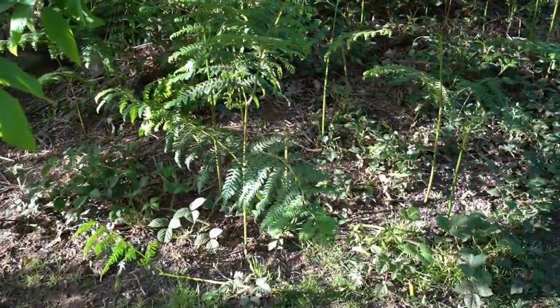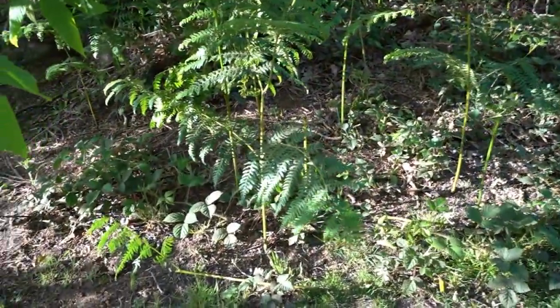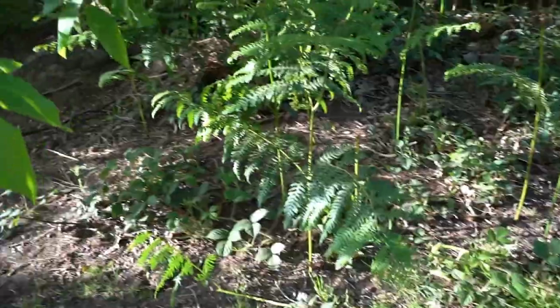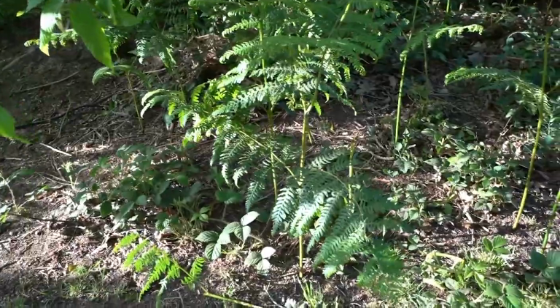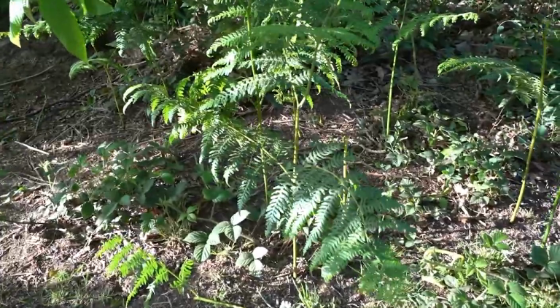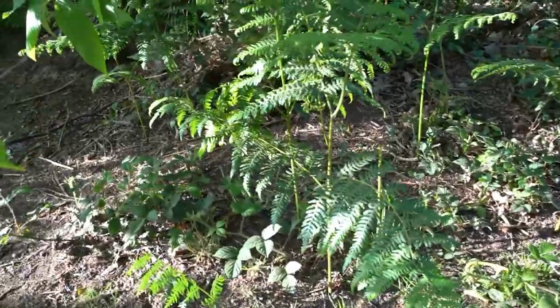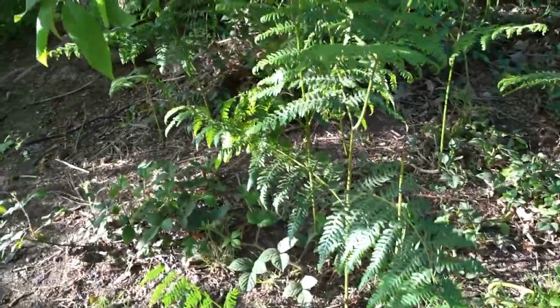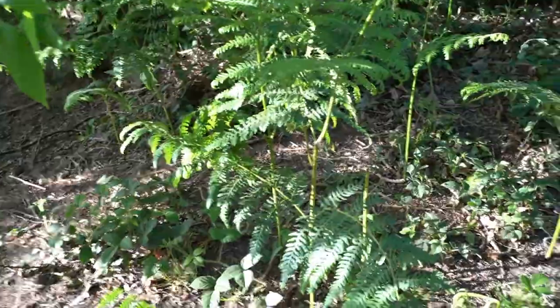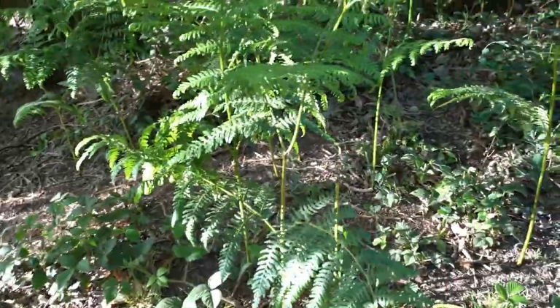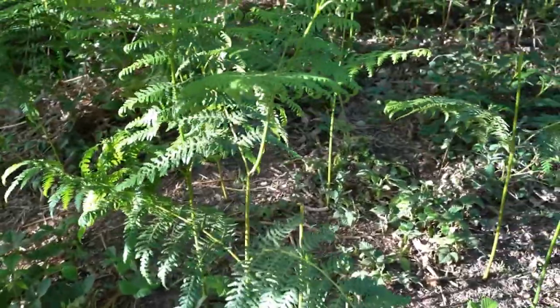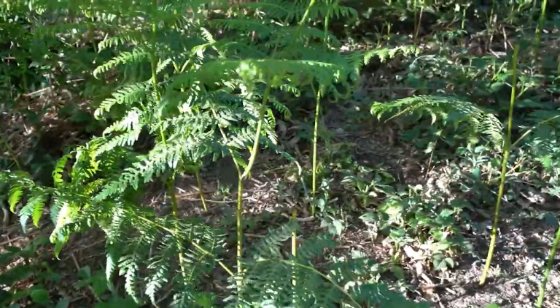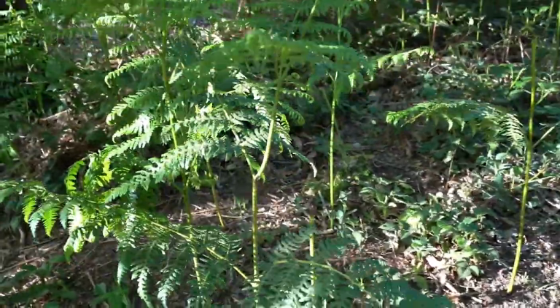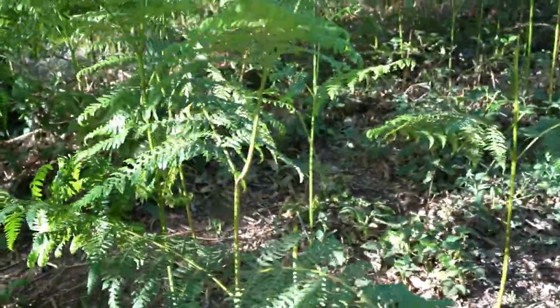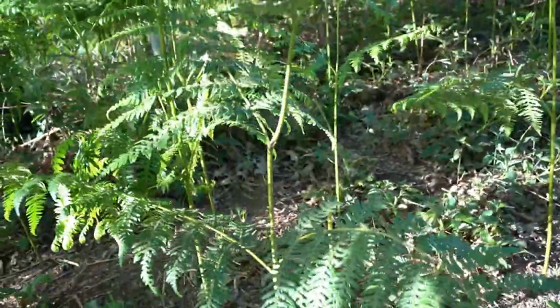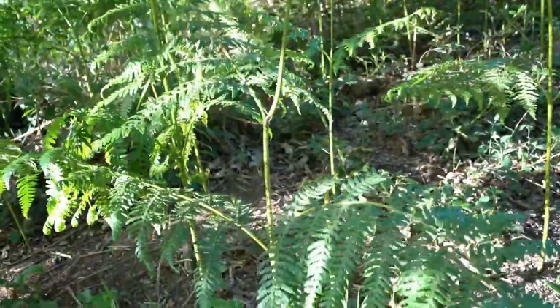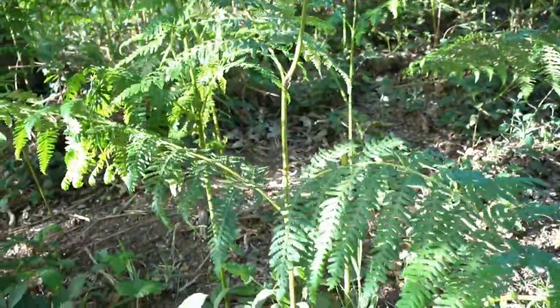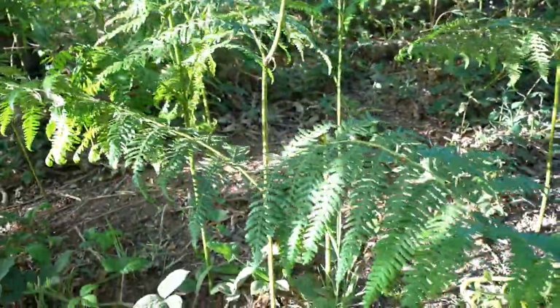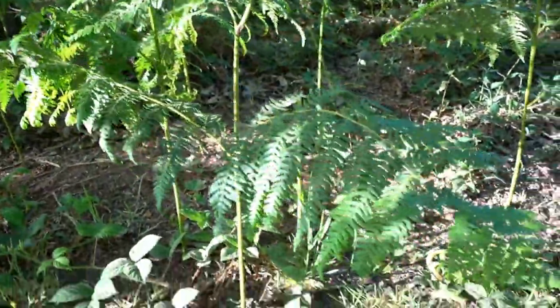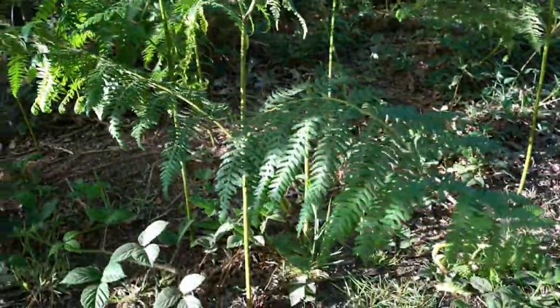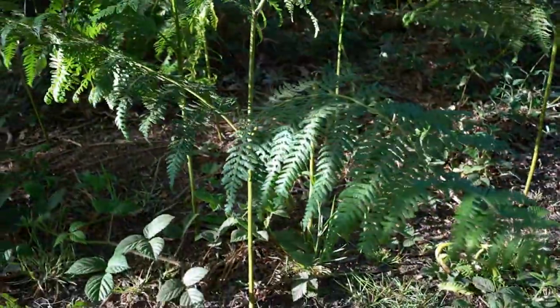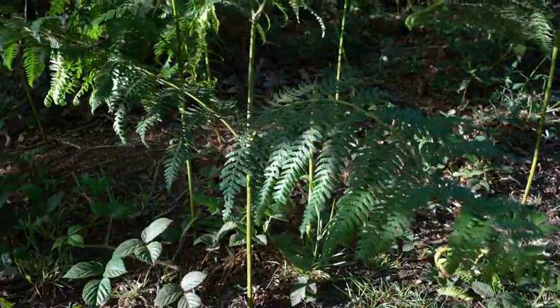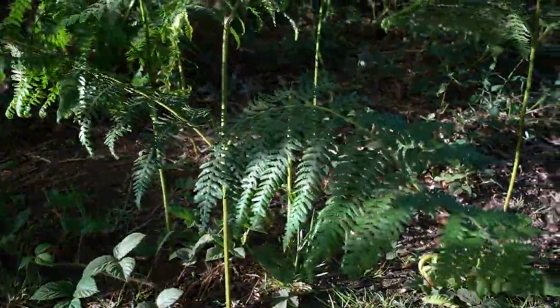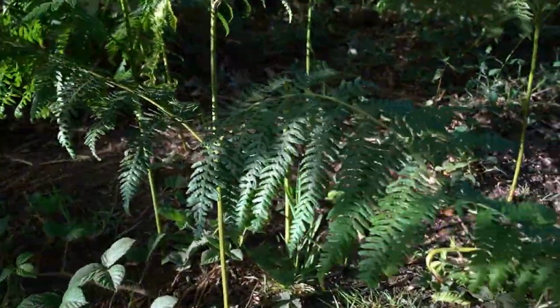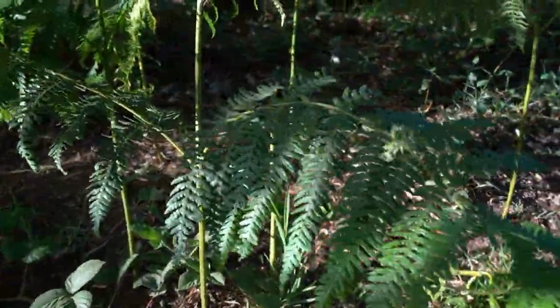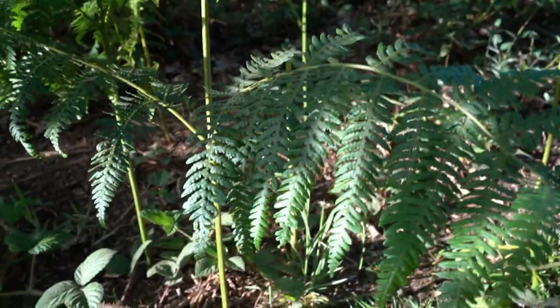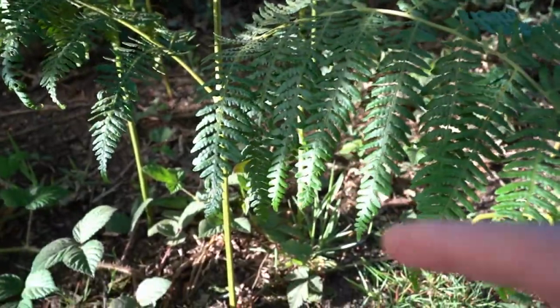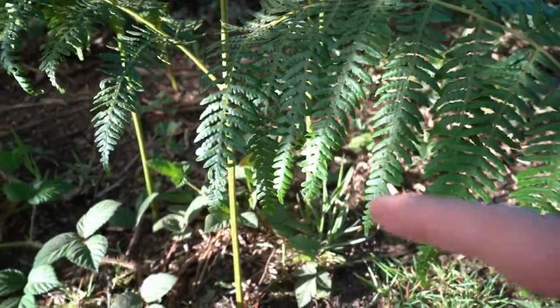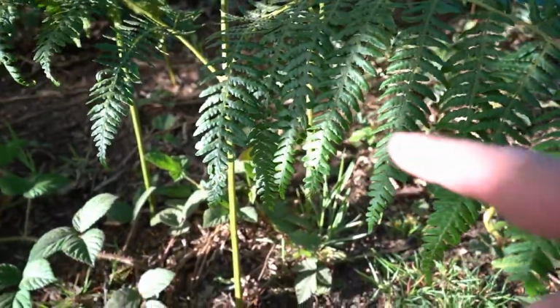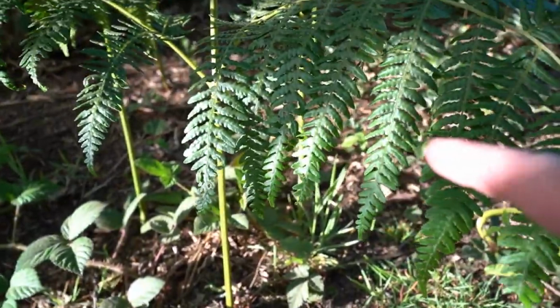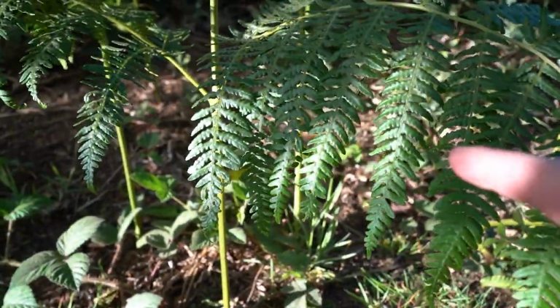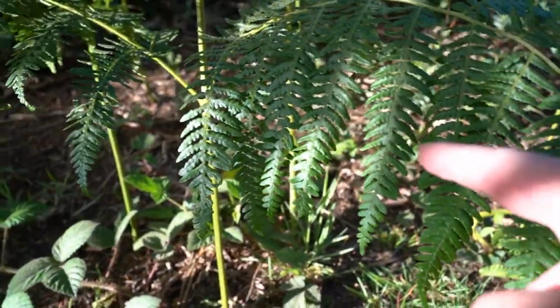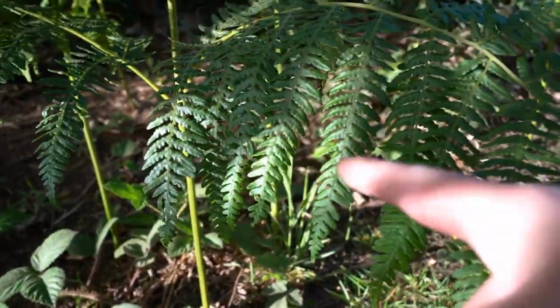So this spot down here has caught my eye. I know it doesn't look like much on camera but I'm going to show you a little before and after — I'm actually going to capture these leaves around here.